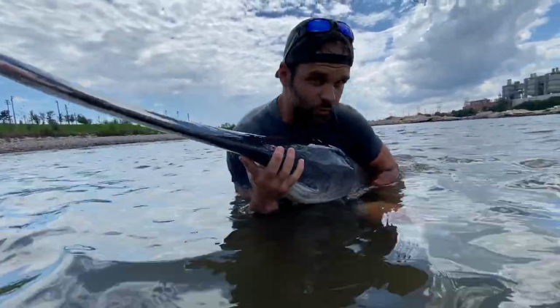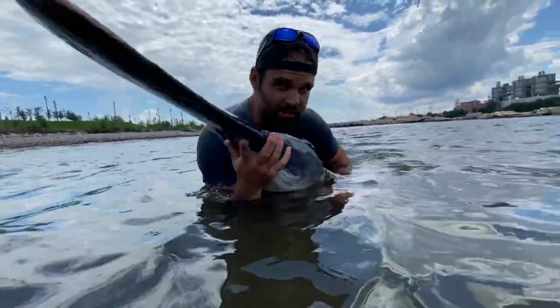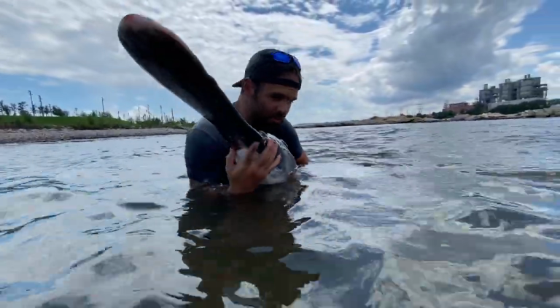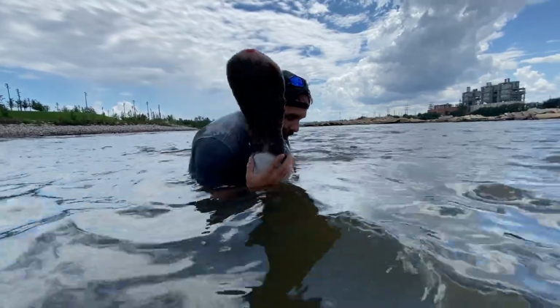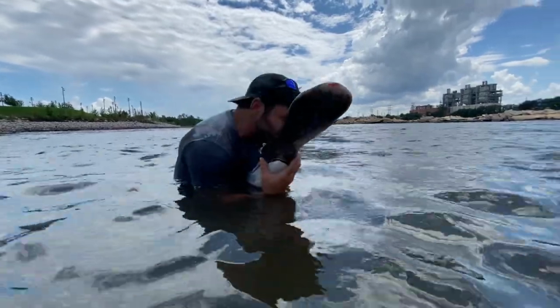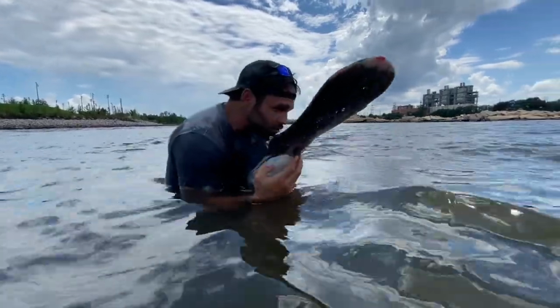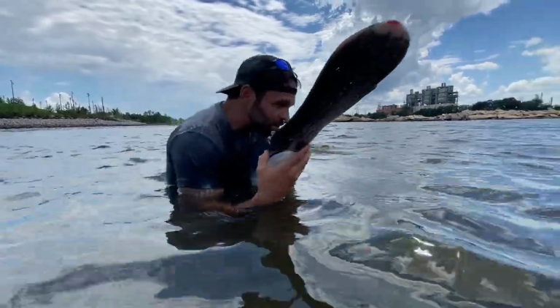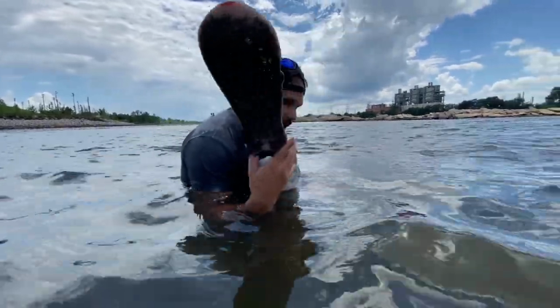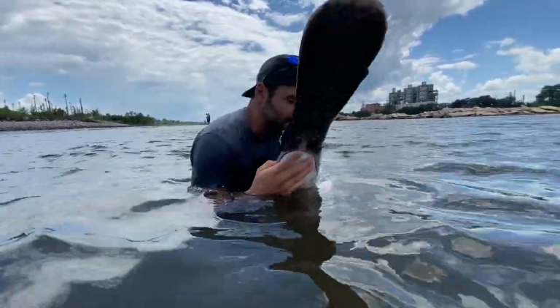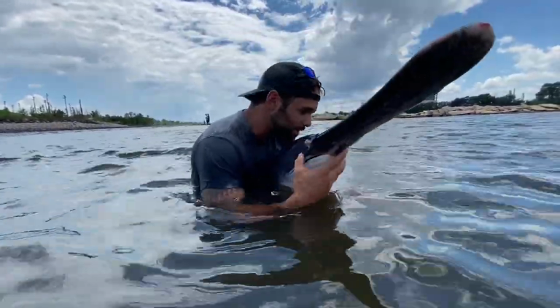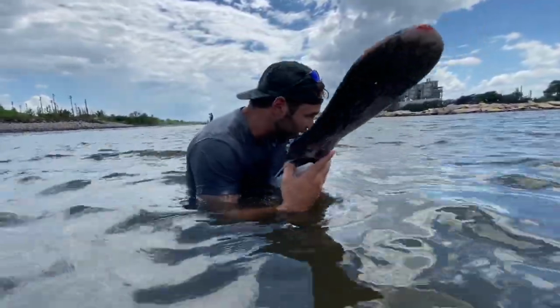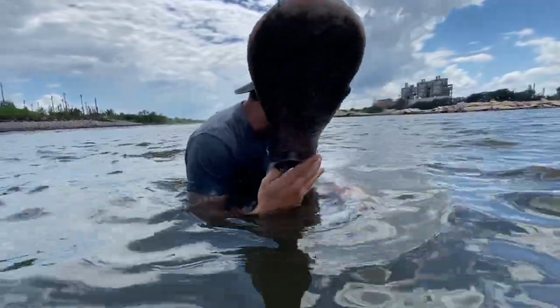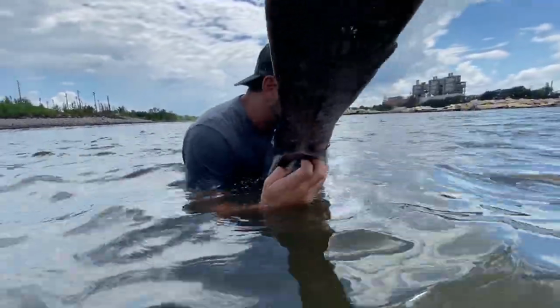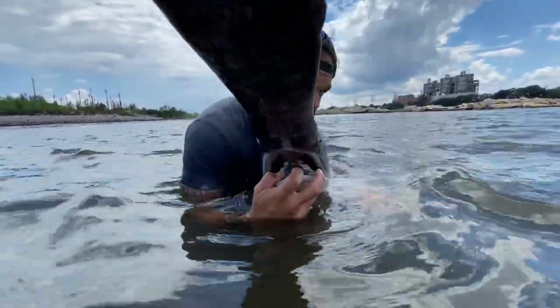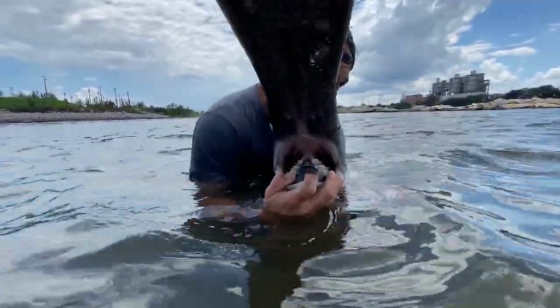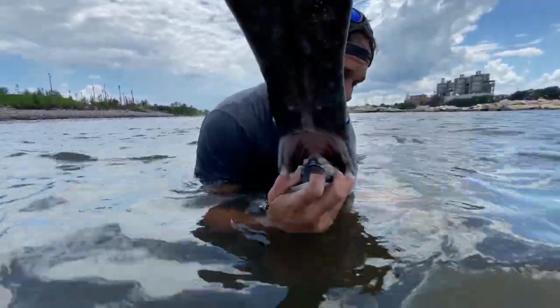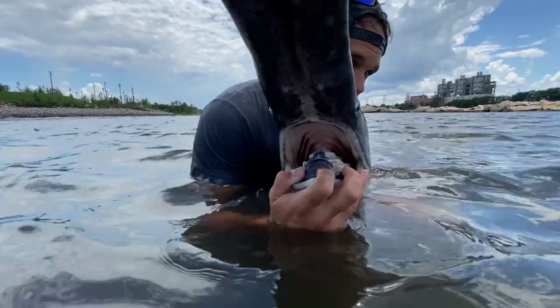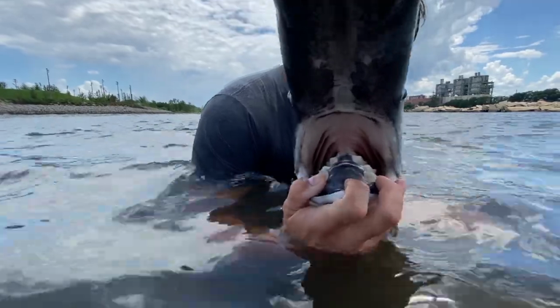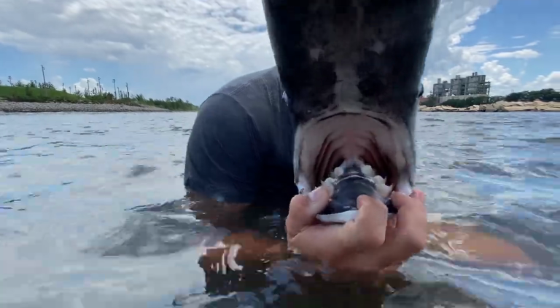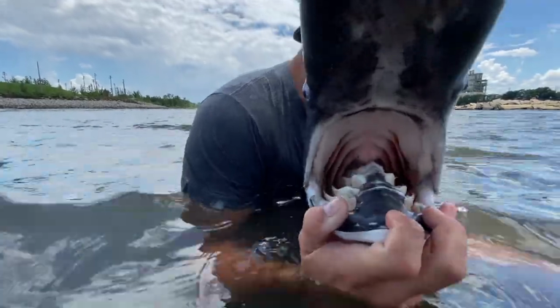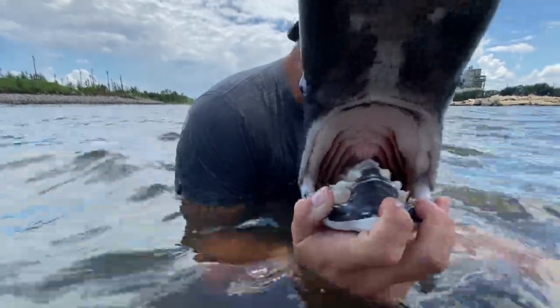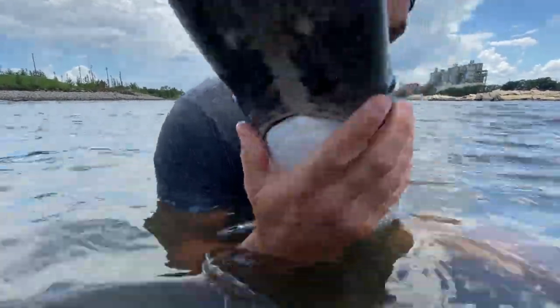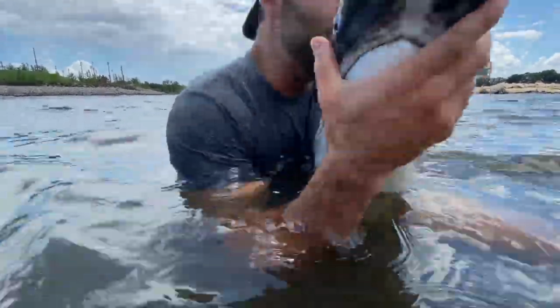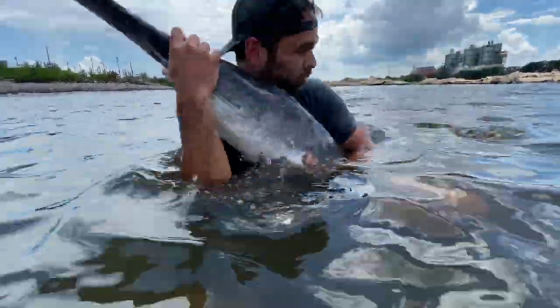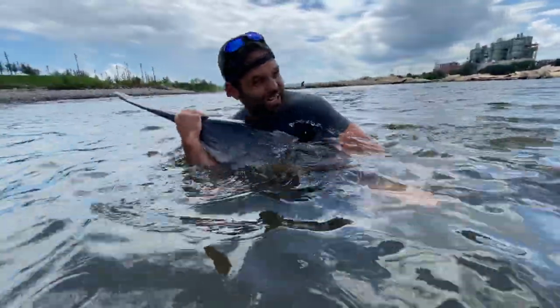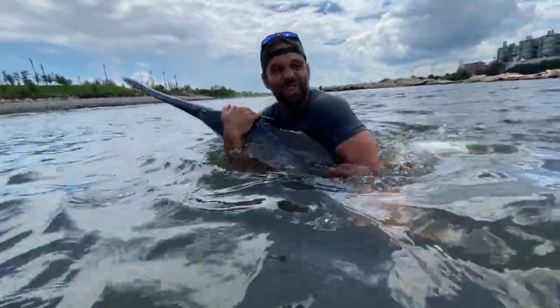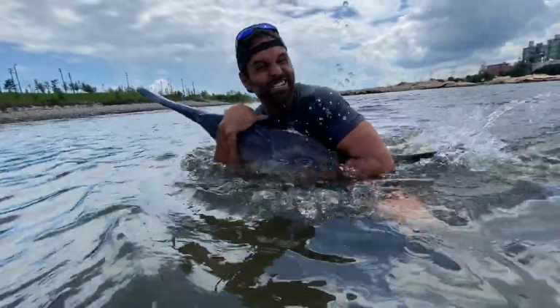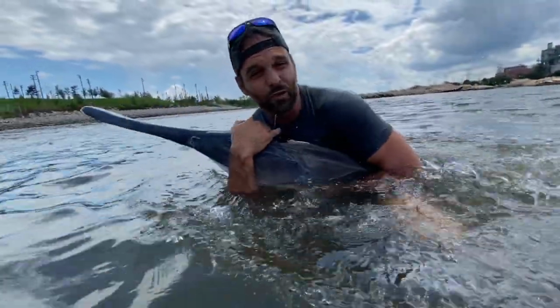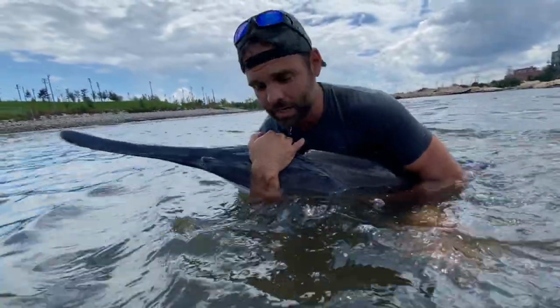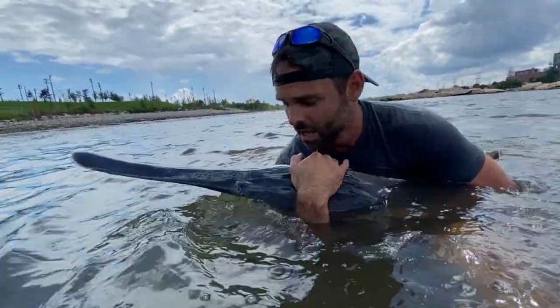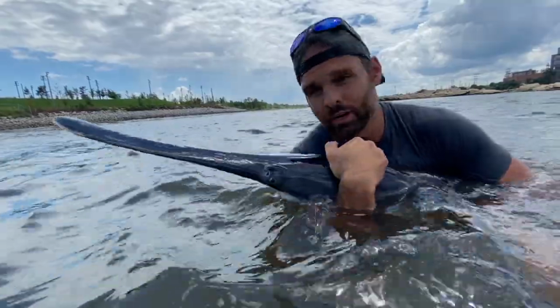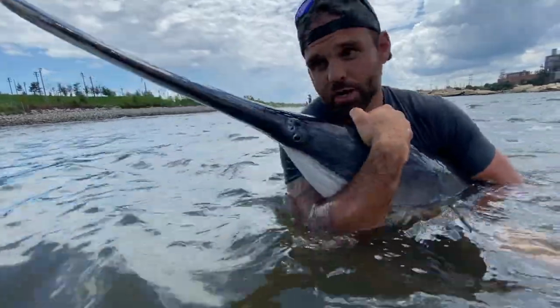This is really dangerous letting go of the head. I want to show you how big this mouth is — it doesn't hurt it to open it. That is a huge cavernous mouth. What that does is for filter feeding. I'm going to let them go.